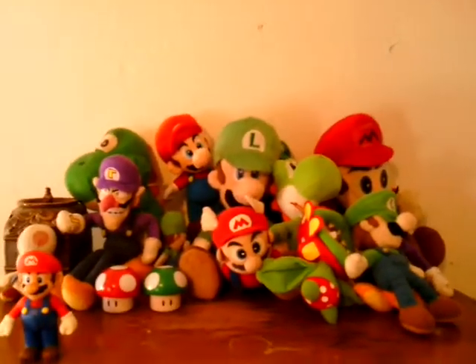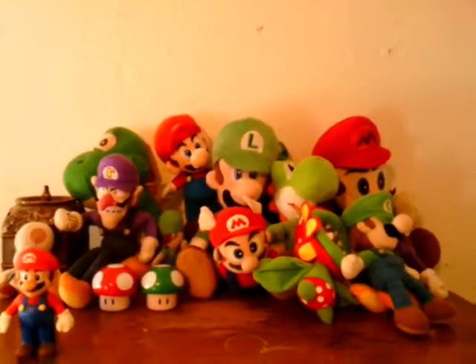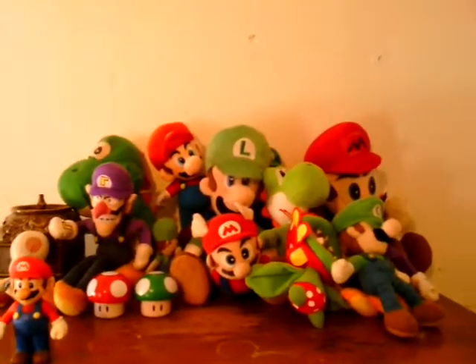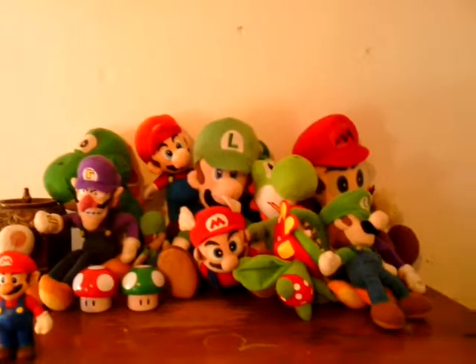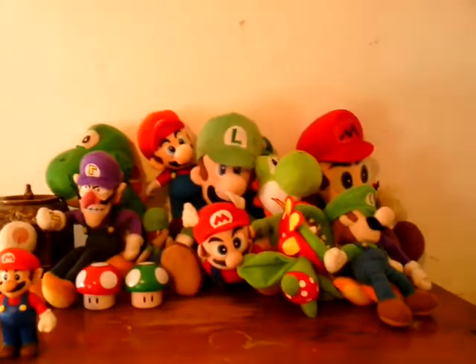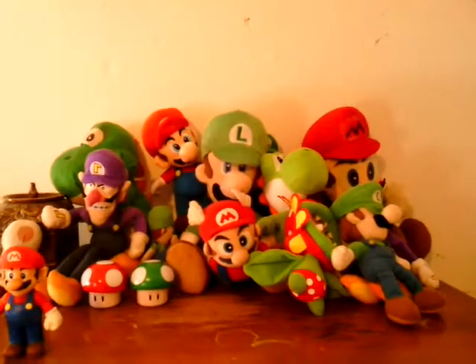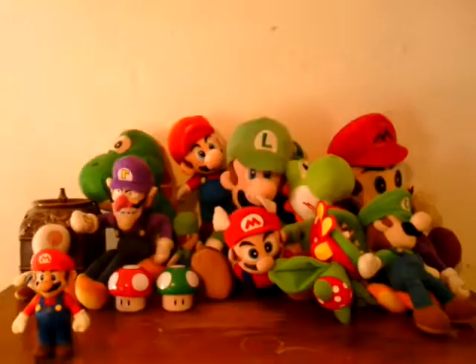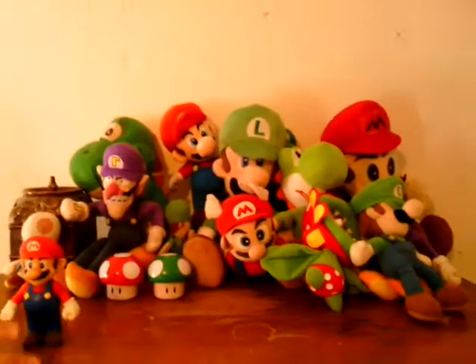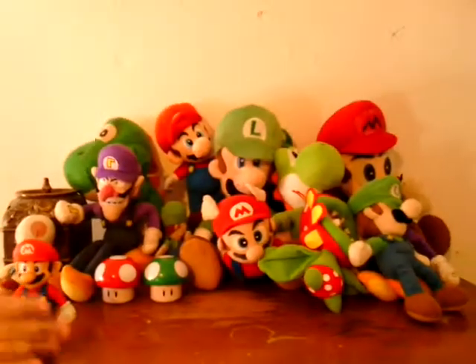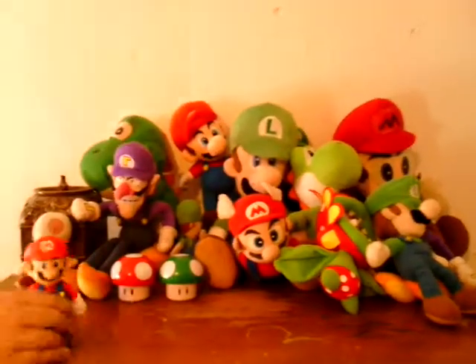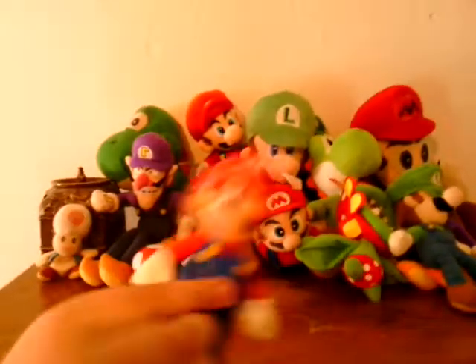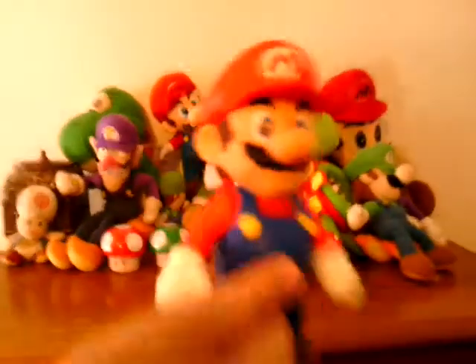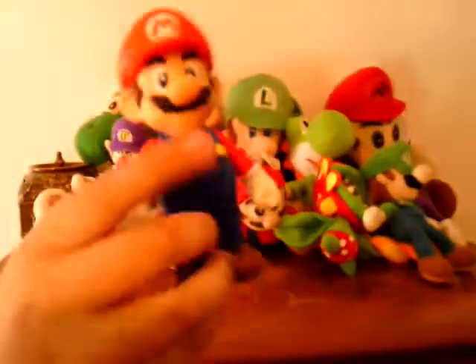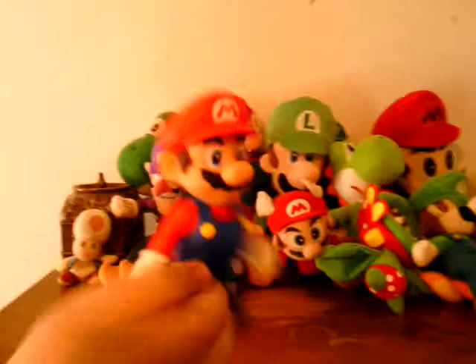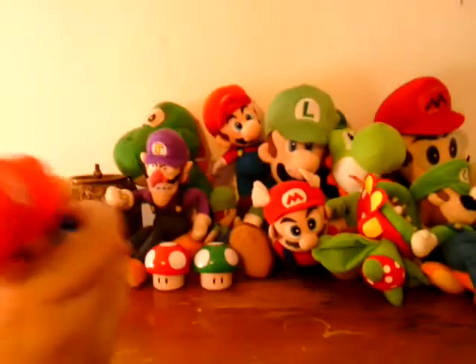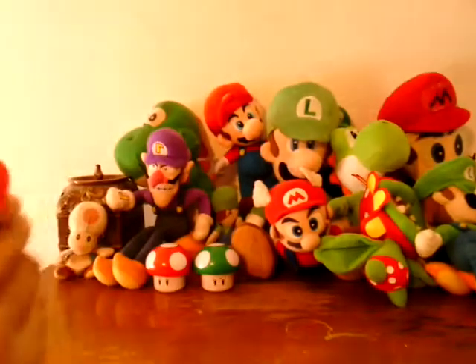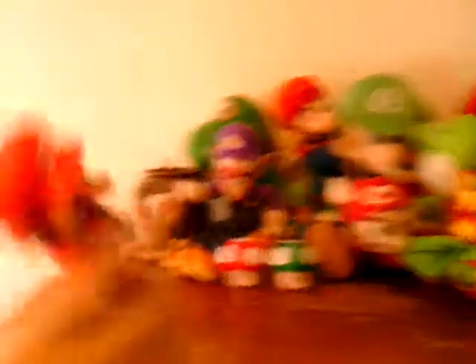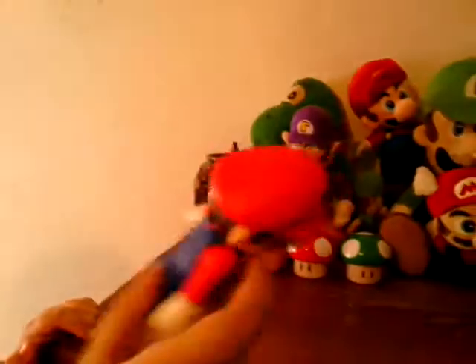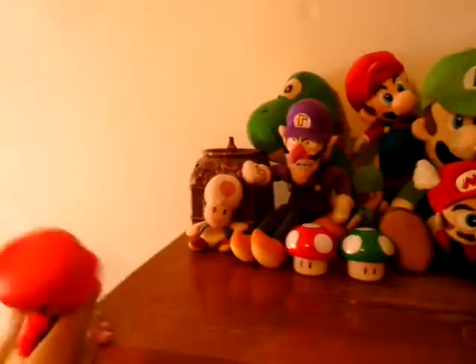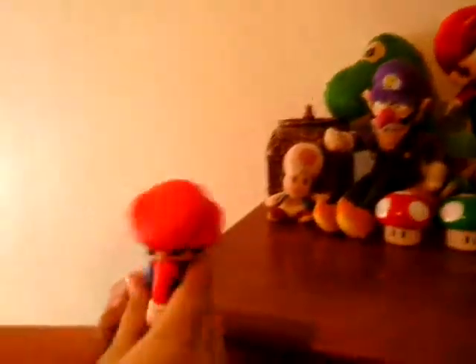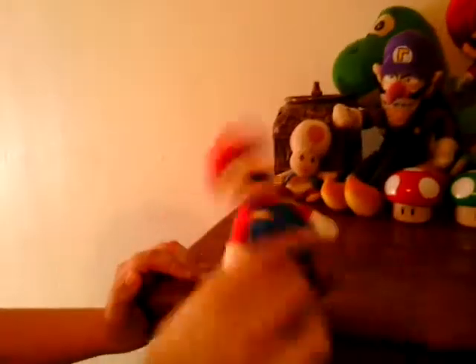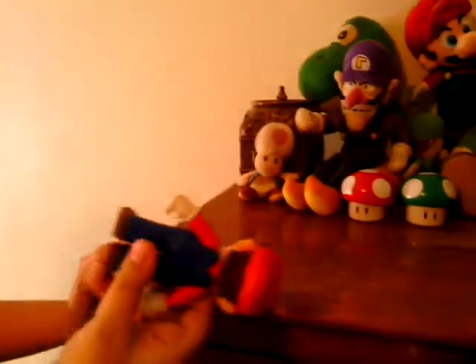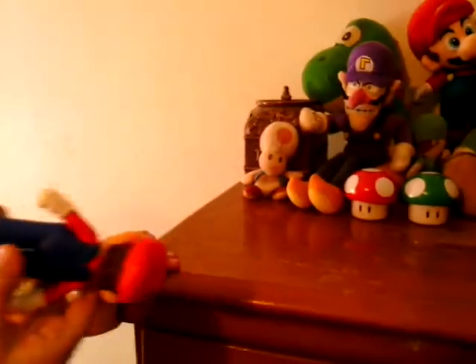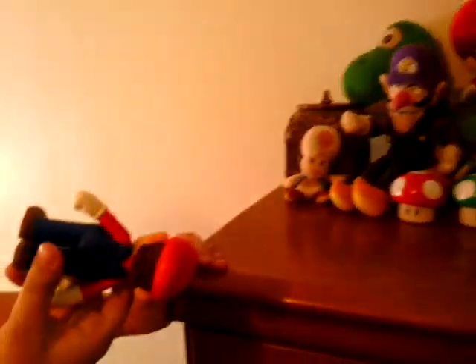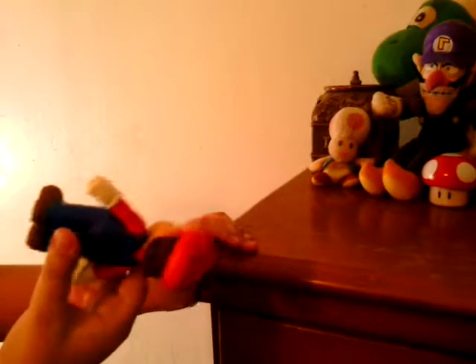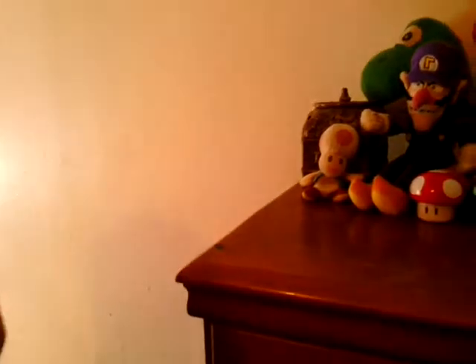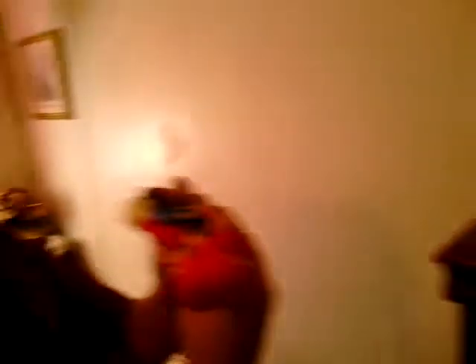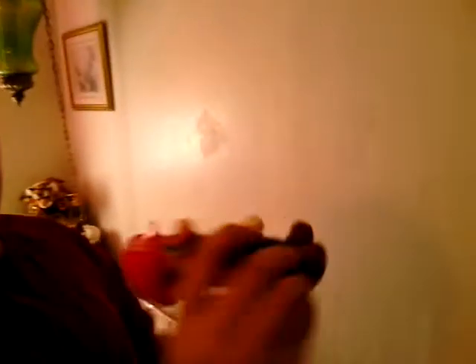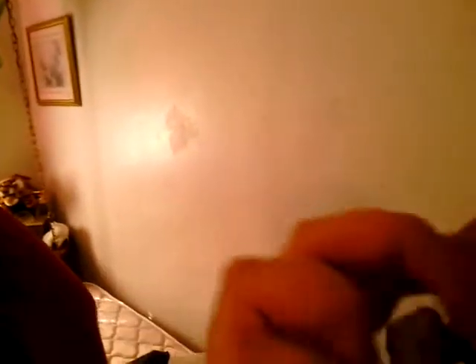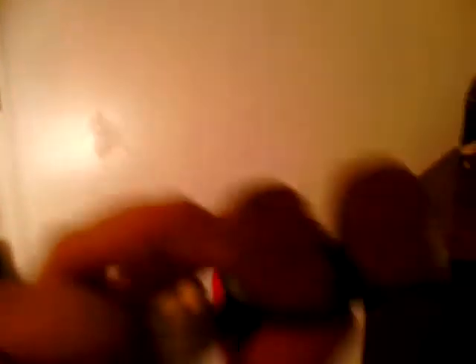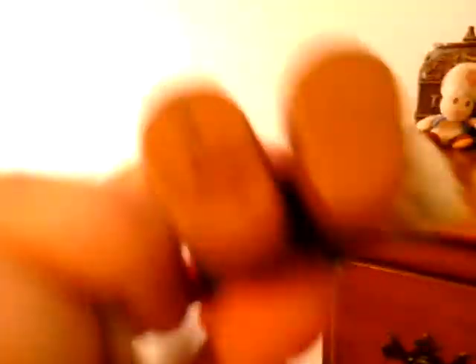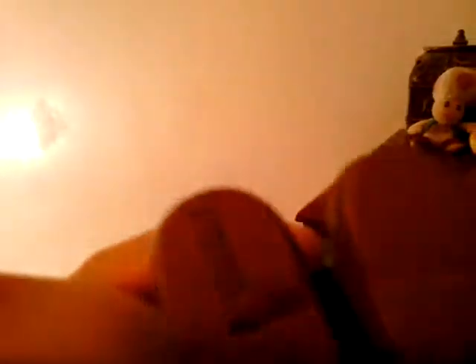Now time for me to show you really up close. Okay, here's Mario. I don't know where he's made — he didn't have a tag. He has something on the bottom,